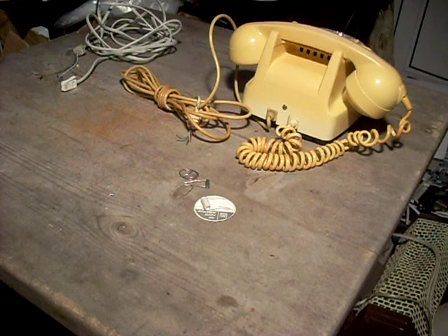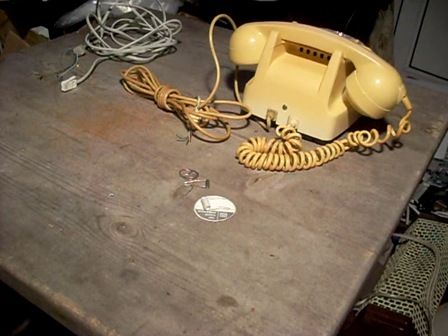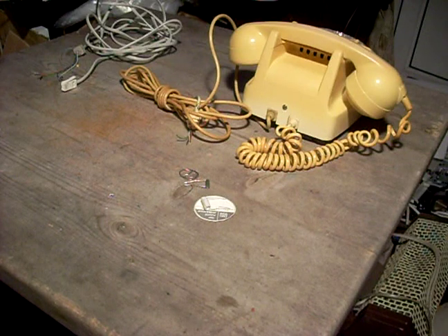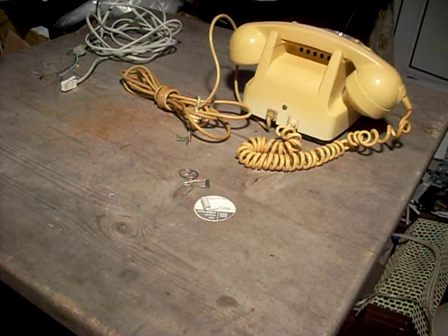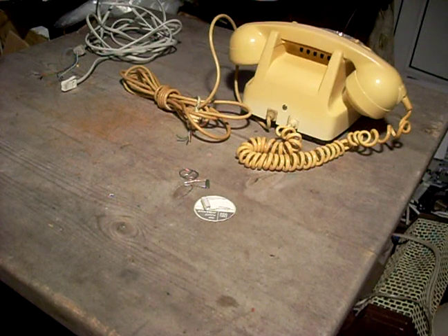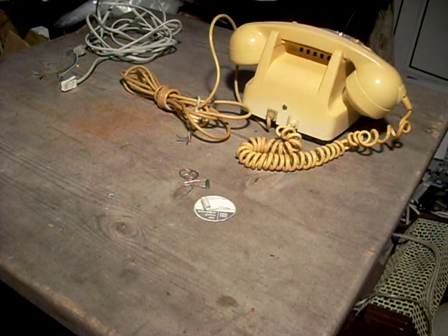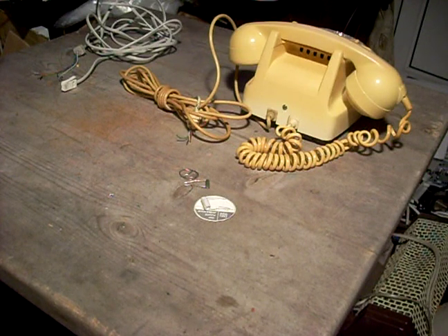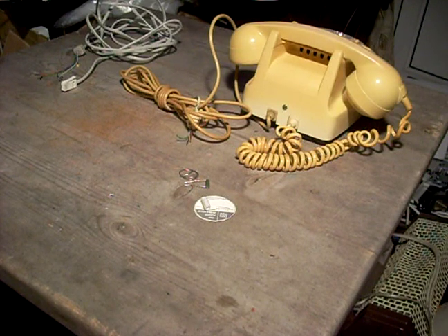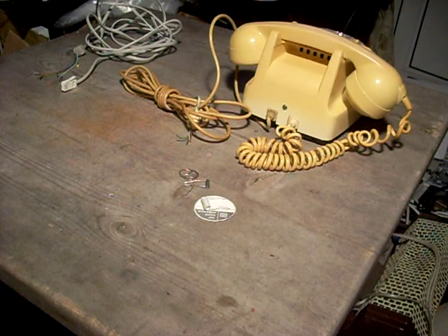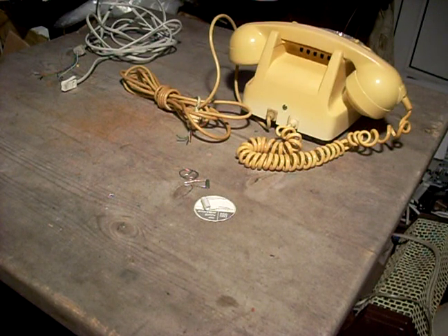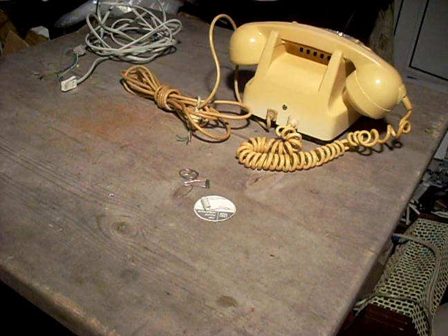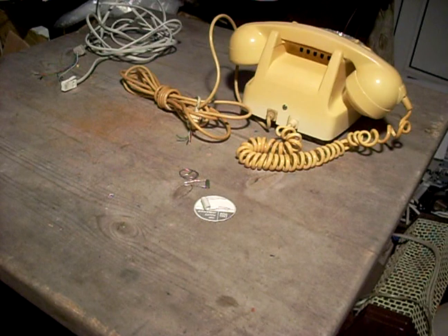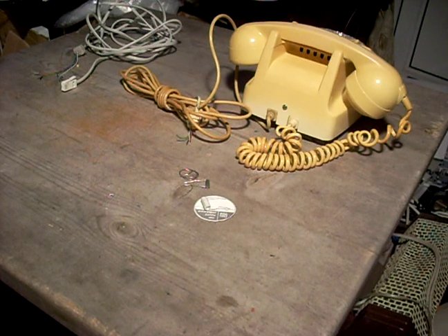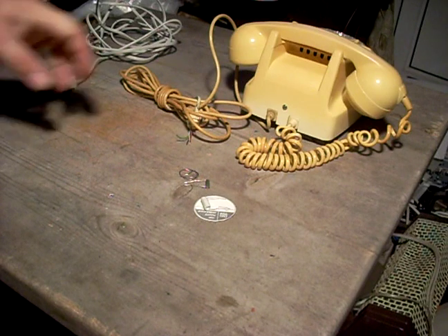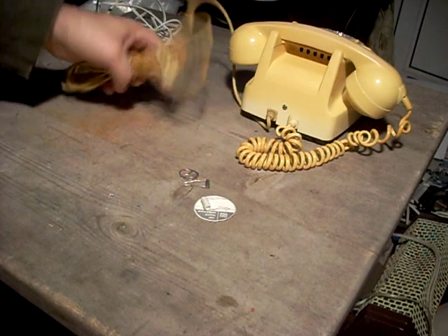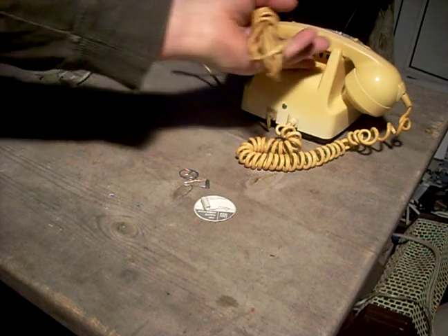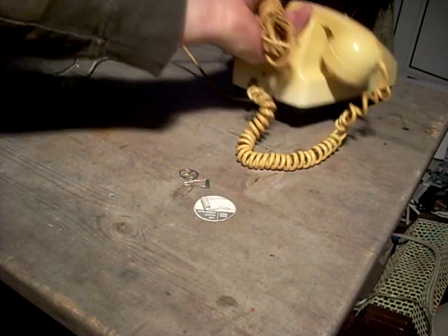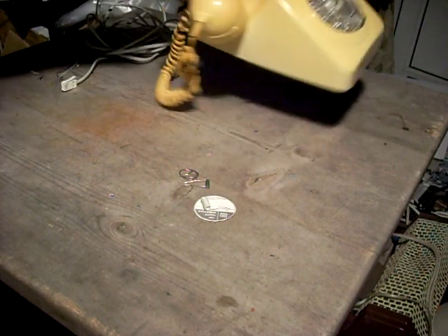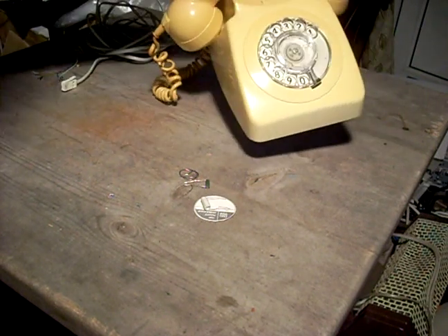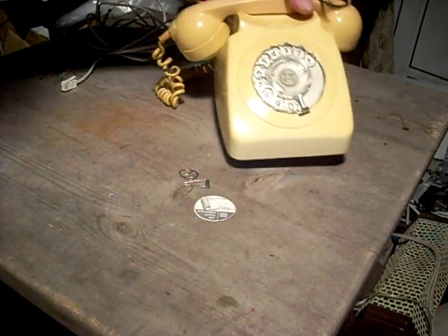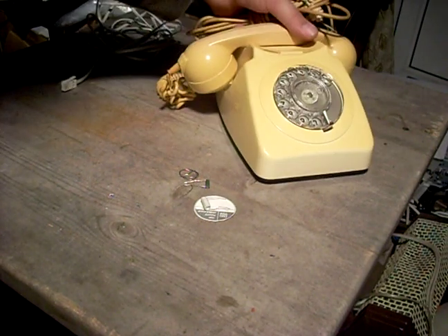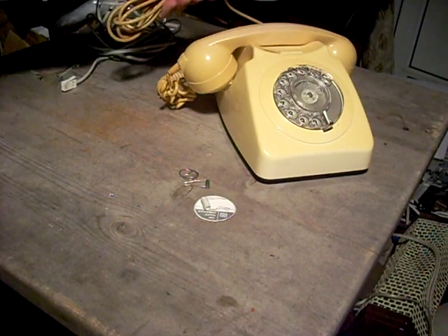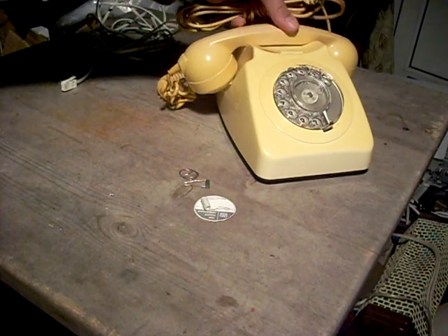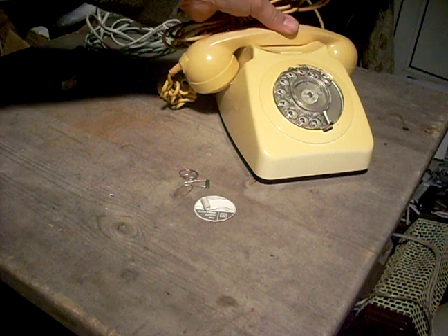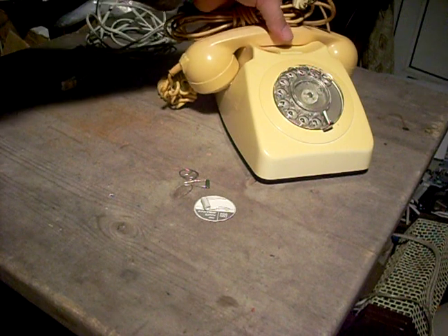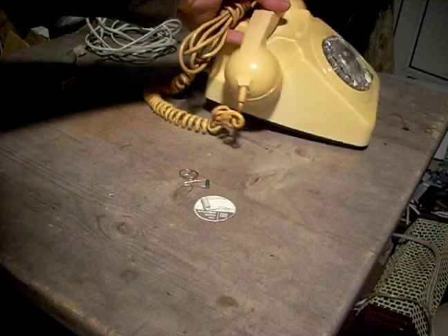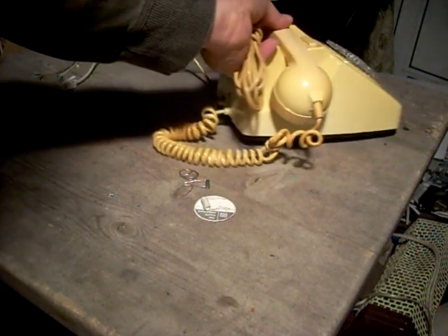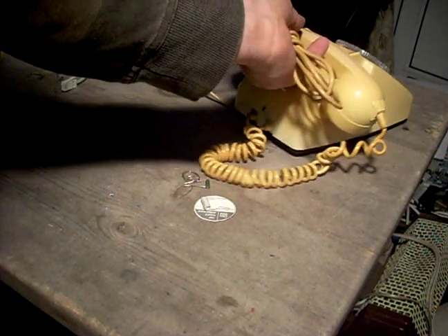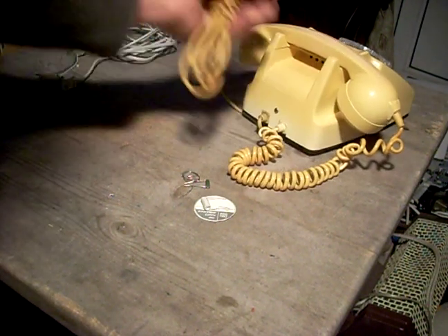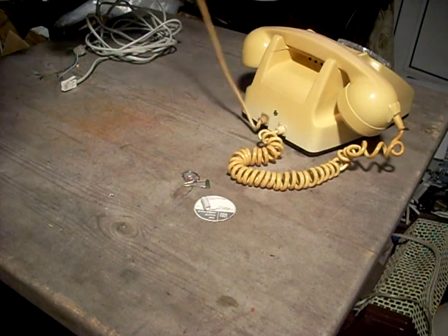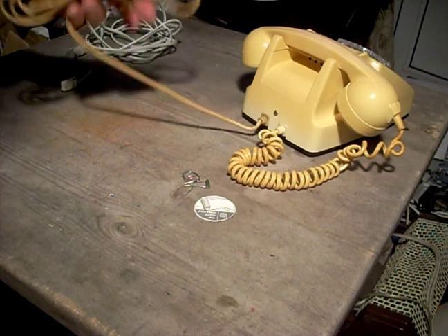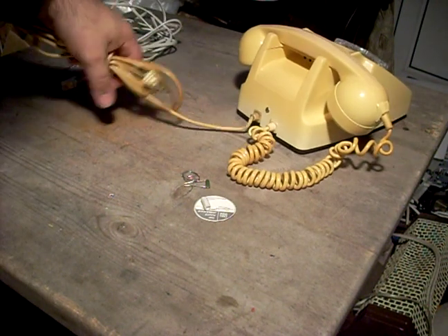Hello, welcome to the video on how to convert a British Telecom or GPO 746 telephone, such as this one, to work with the new plan foam sockets, or just foam sockets as they're called now.